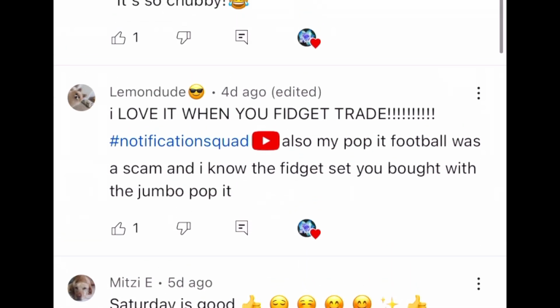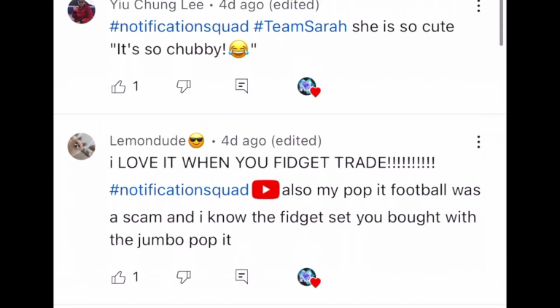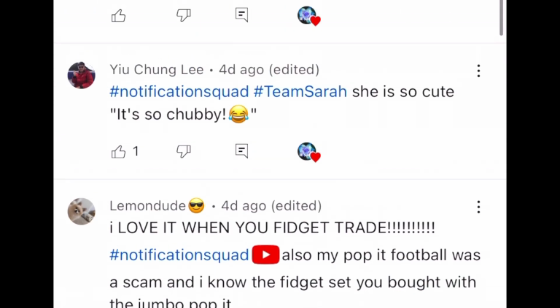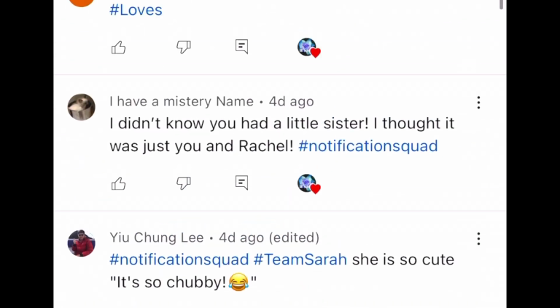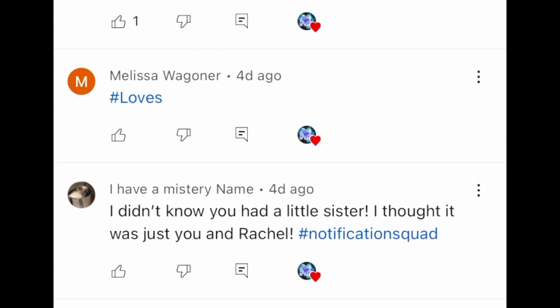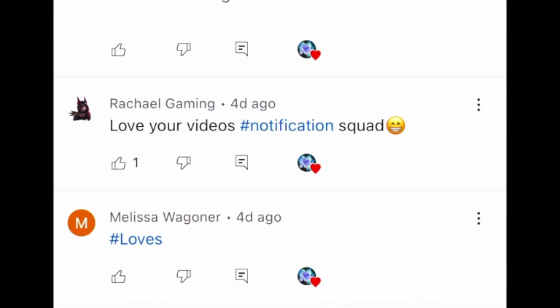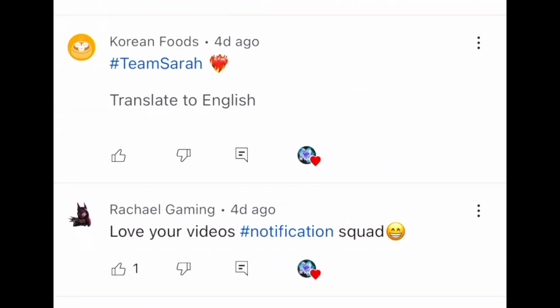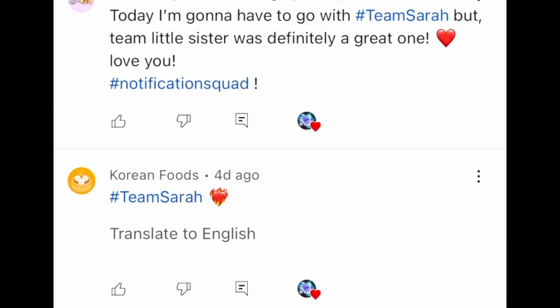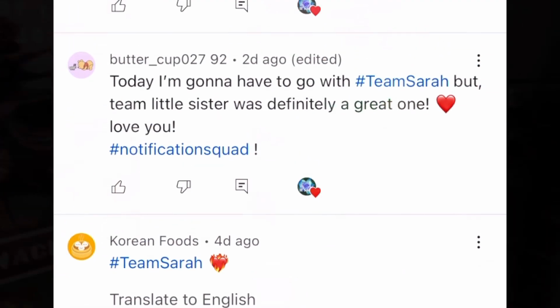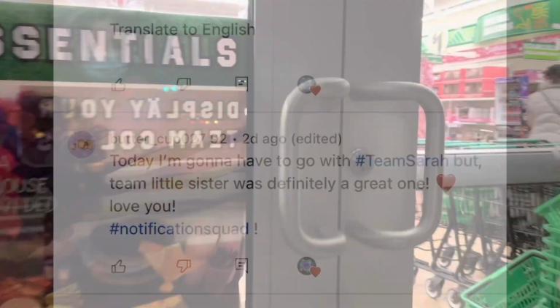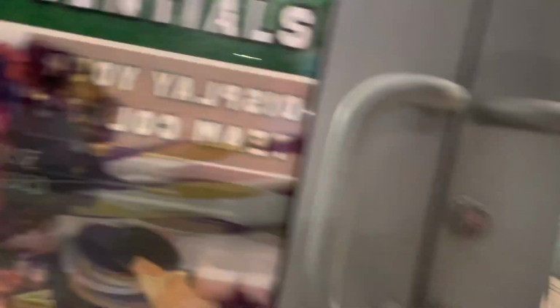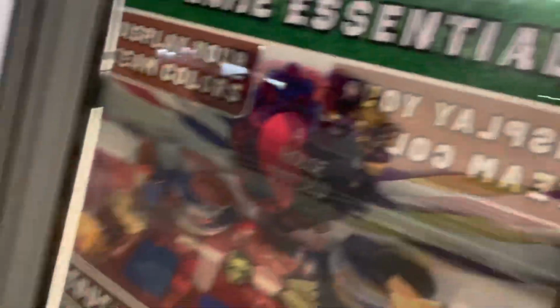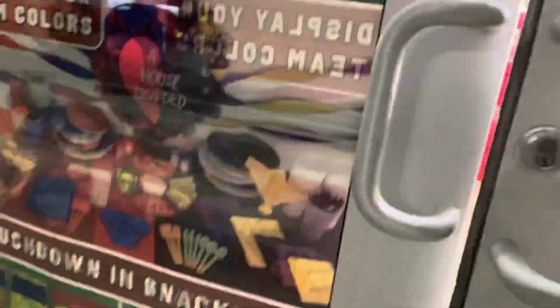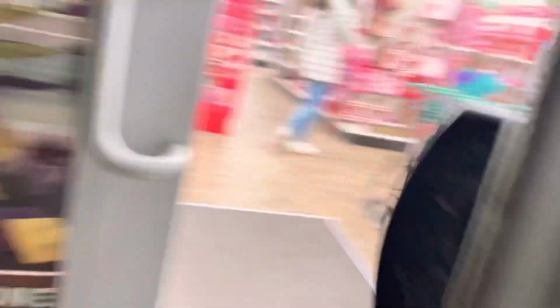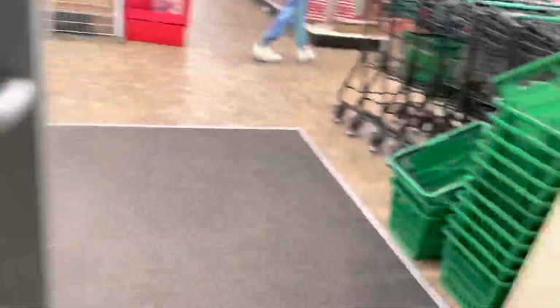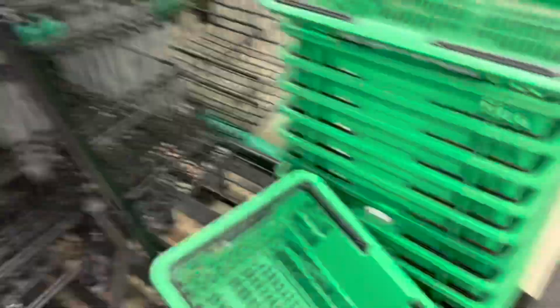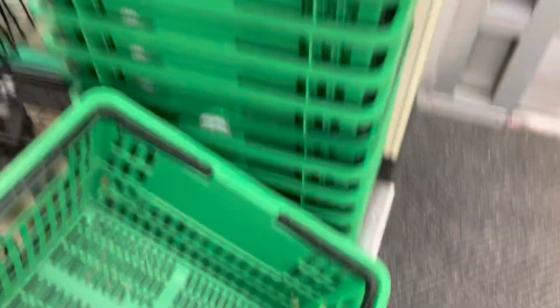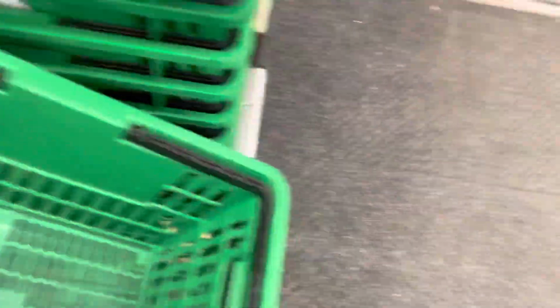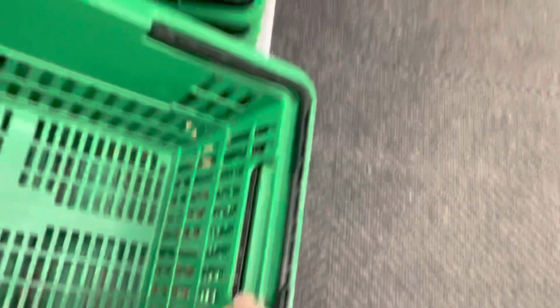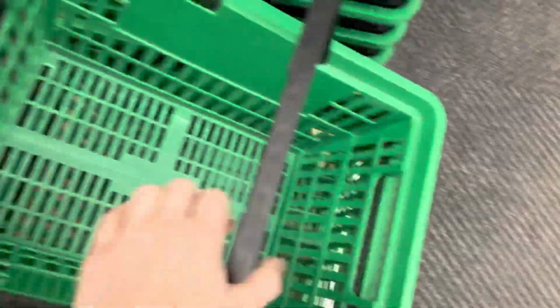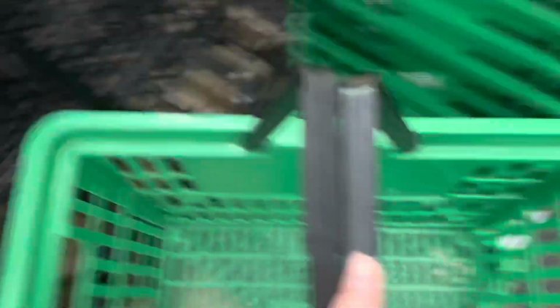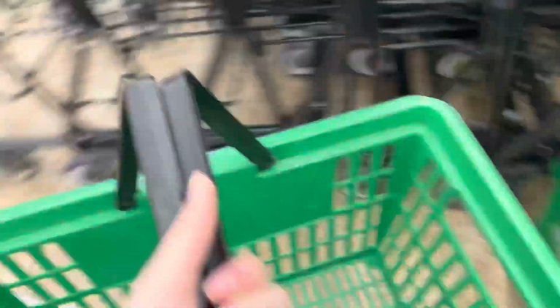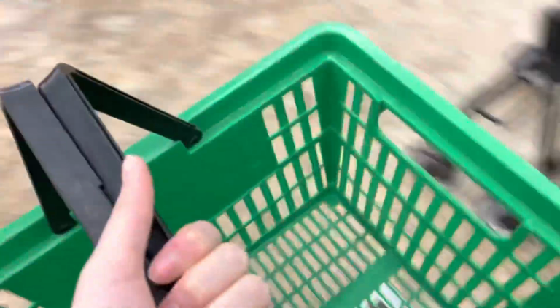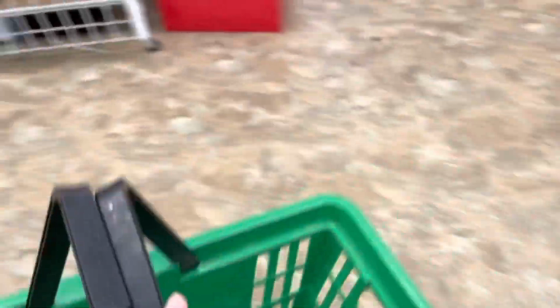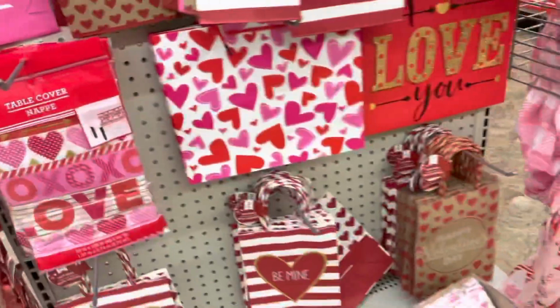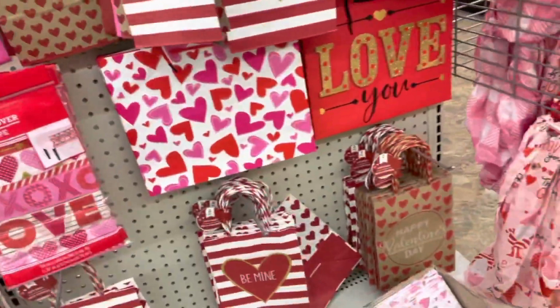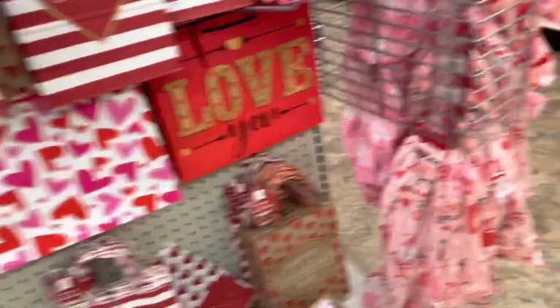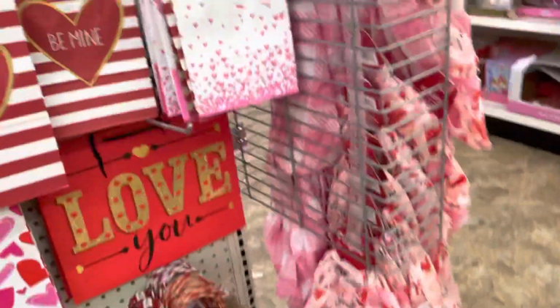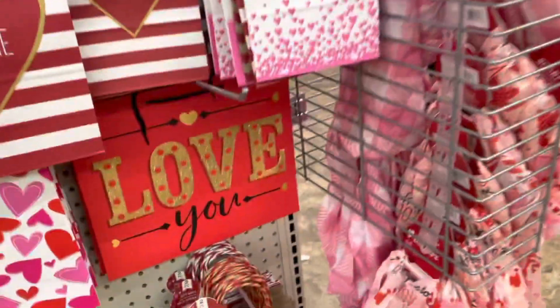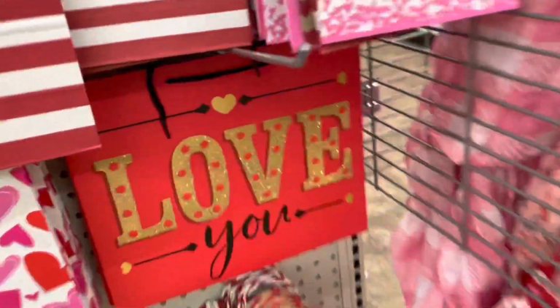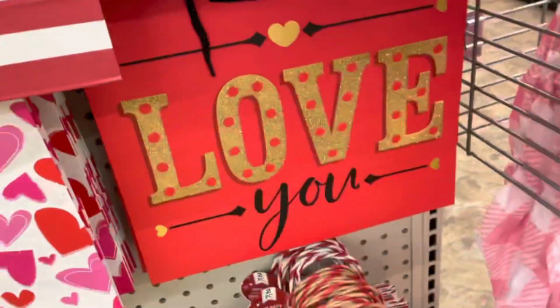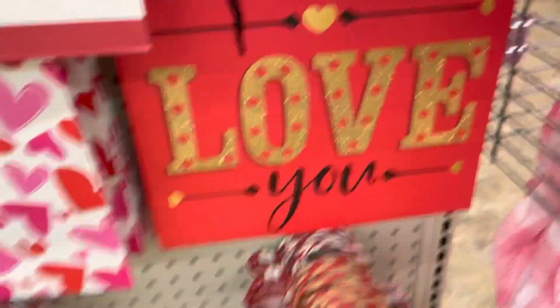Hey guys, here we are at Dollar Tree! Let's grab a cart and get fidget hunting. There's a bunch of decor over here. I love you guys so much!